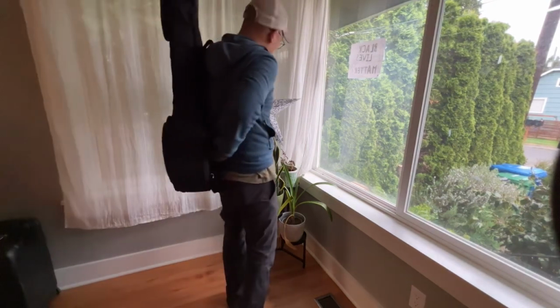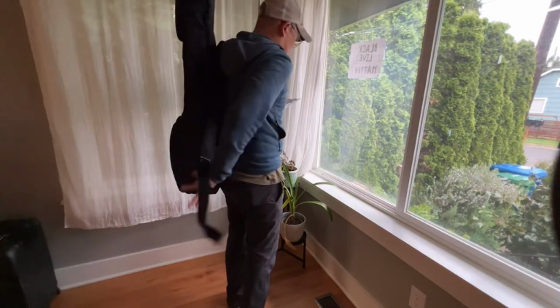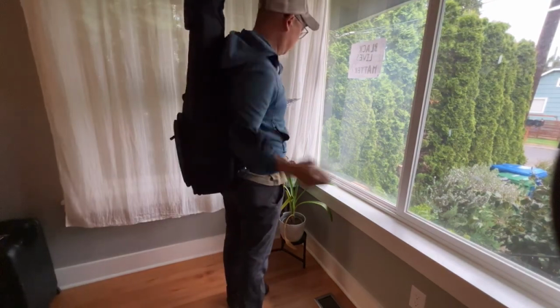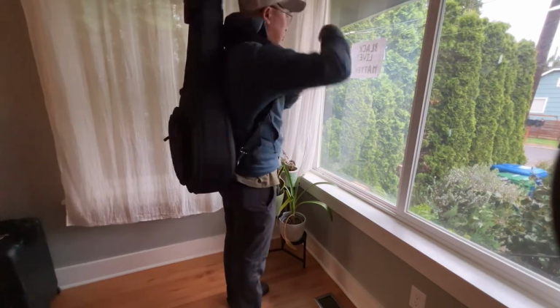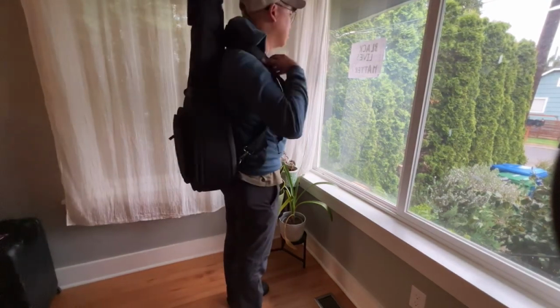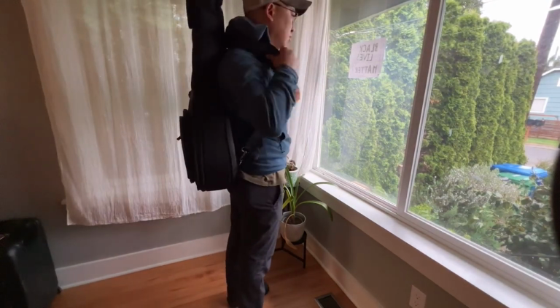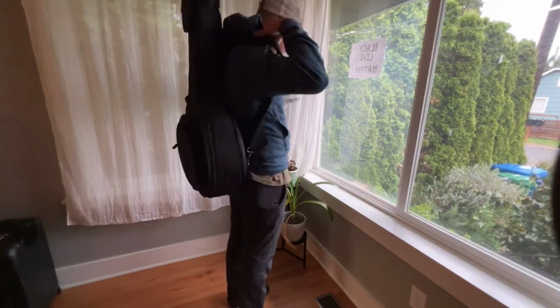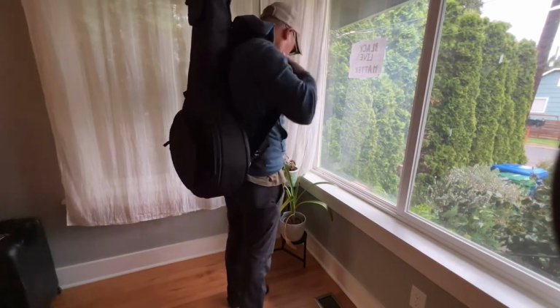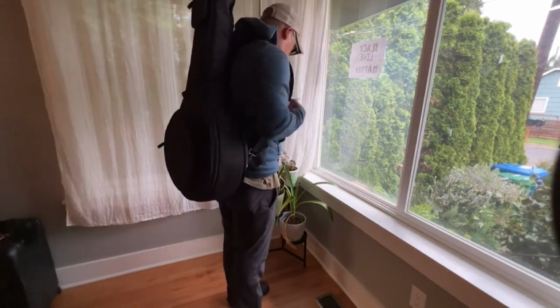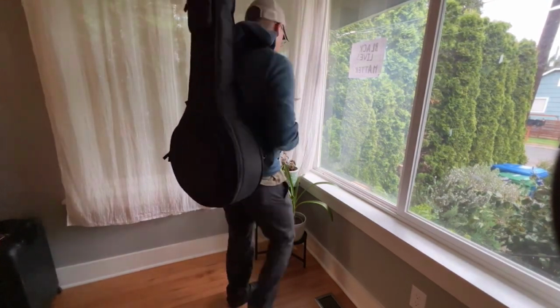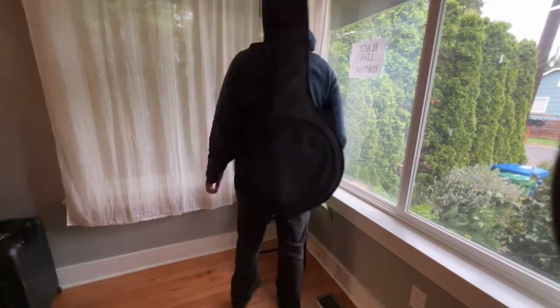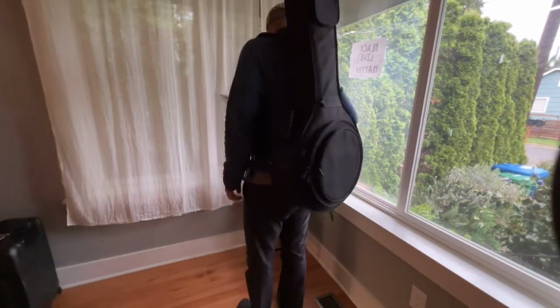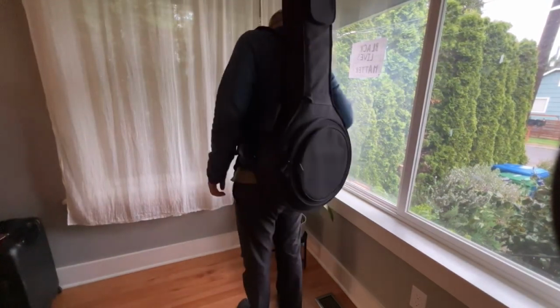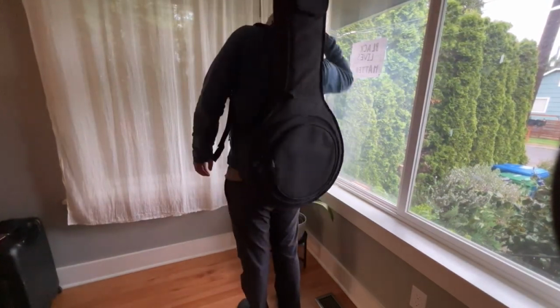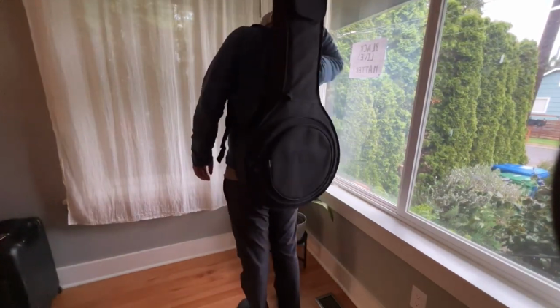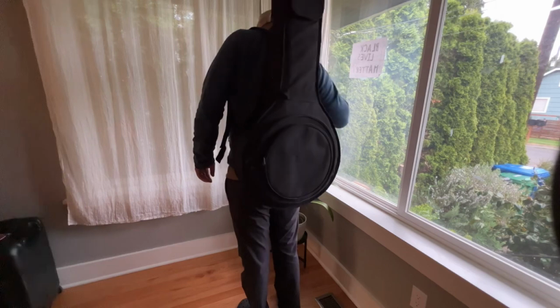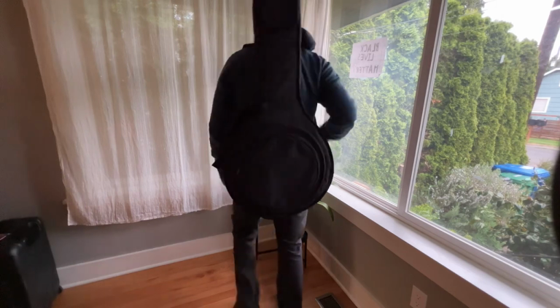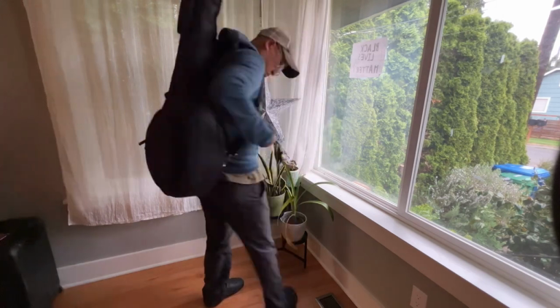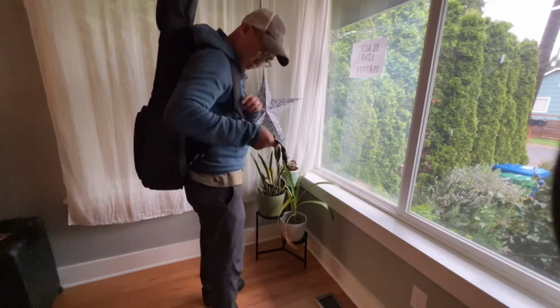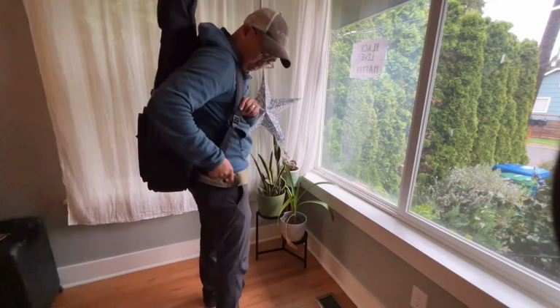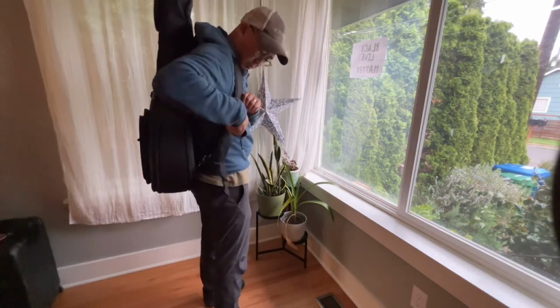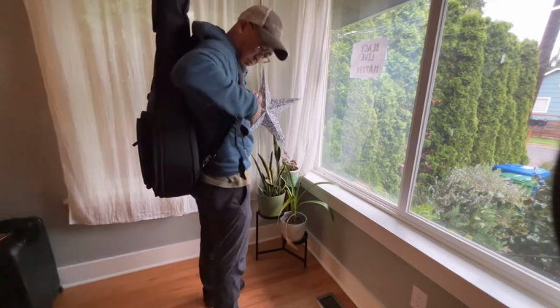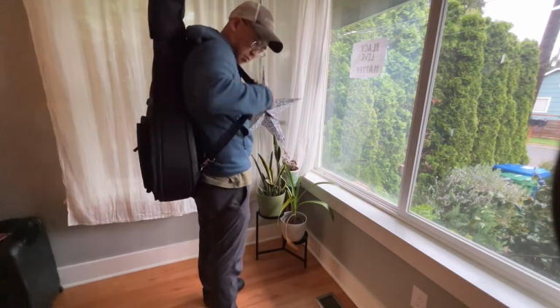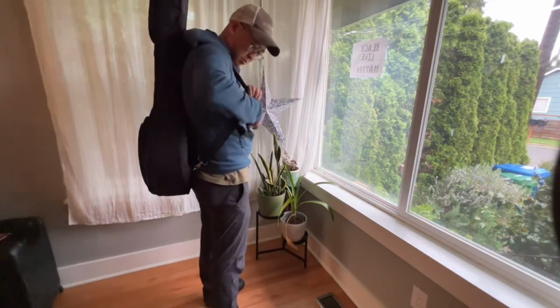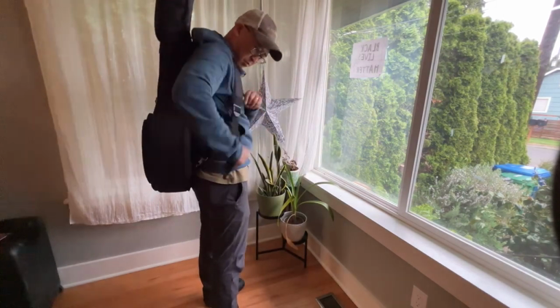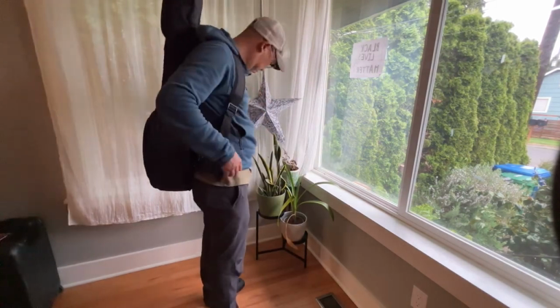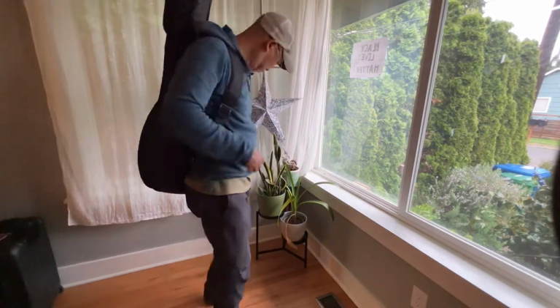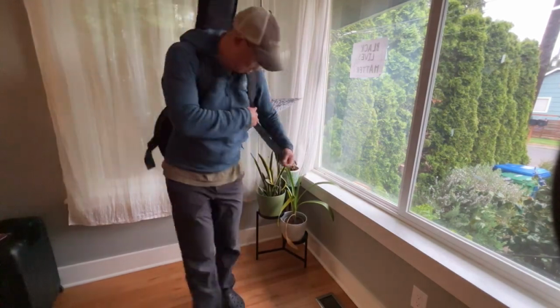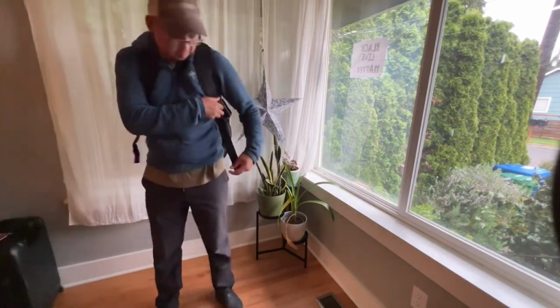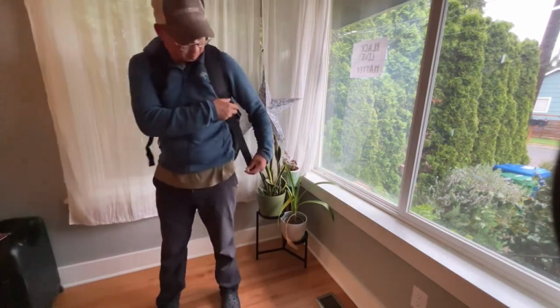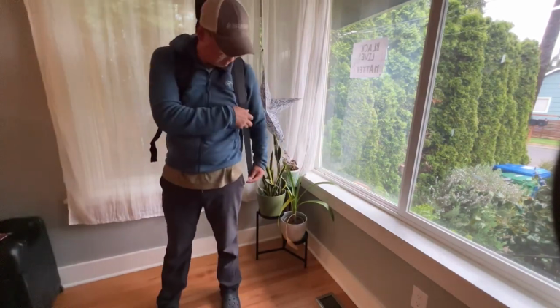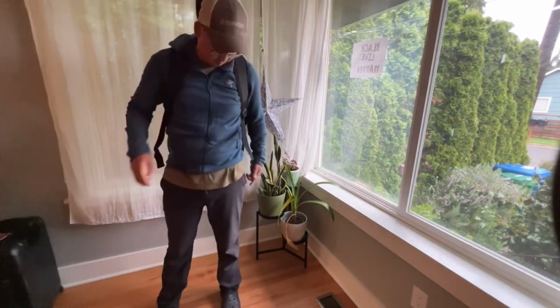This case is light enough not to kill your back hauling your banjo around at a festival, and yet has enough padding and high quality that it'll last you a long time and protect your banjo.